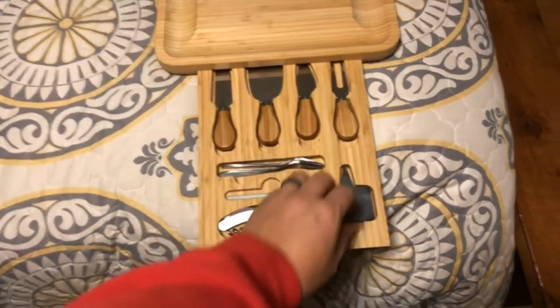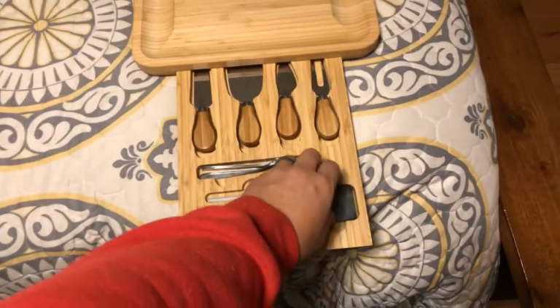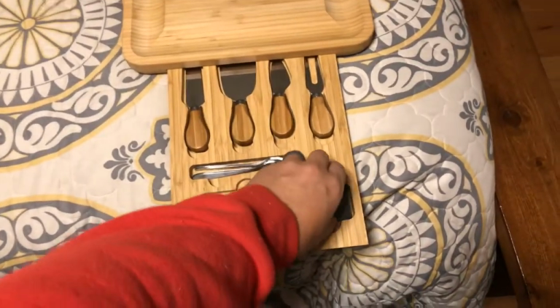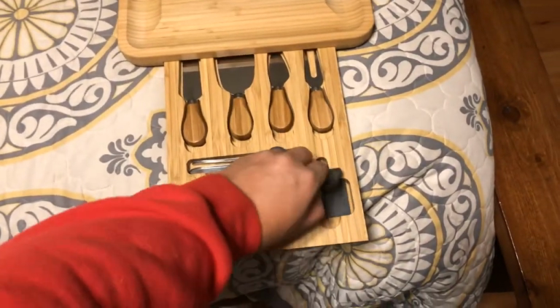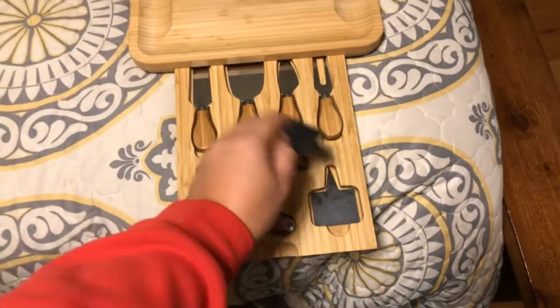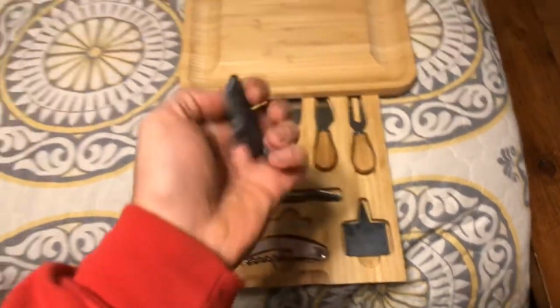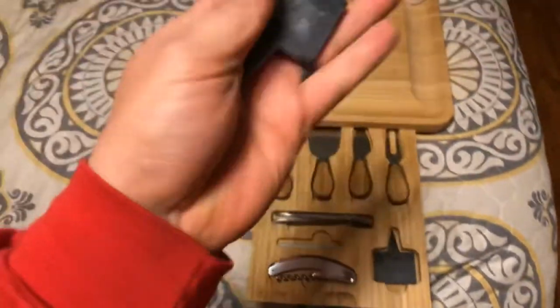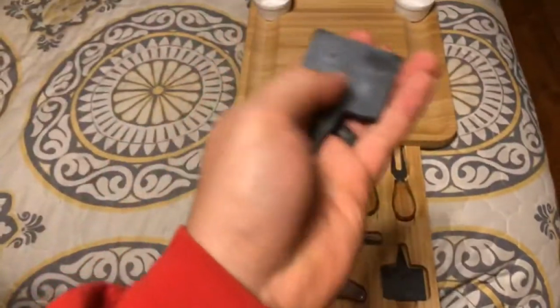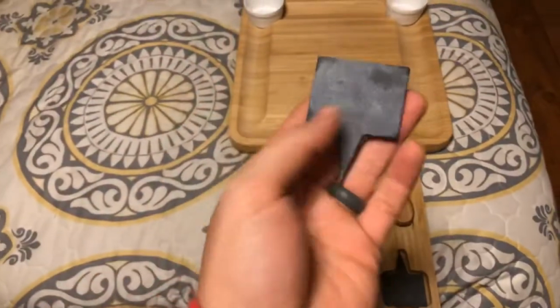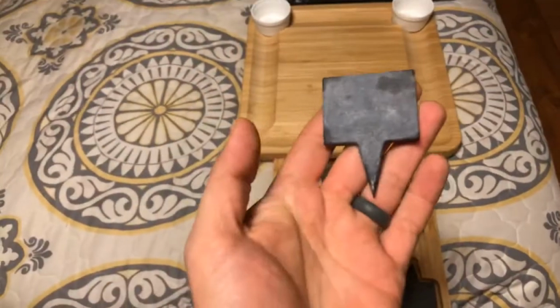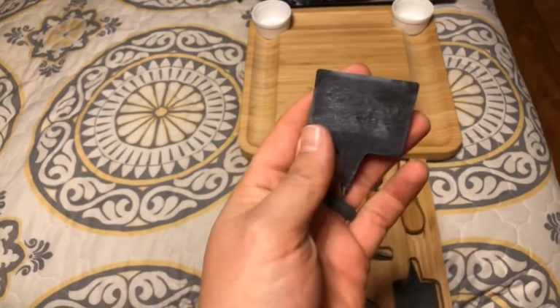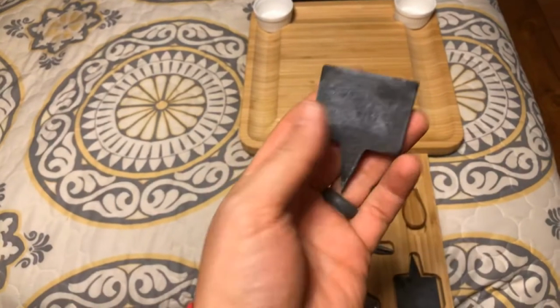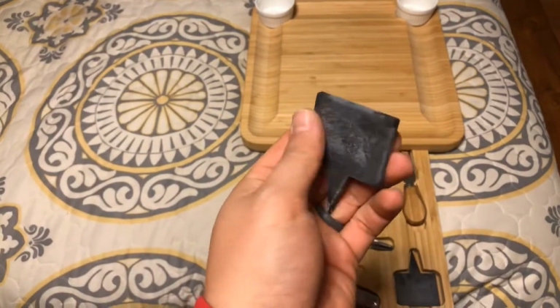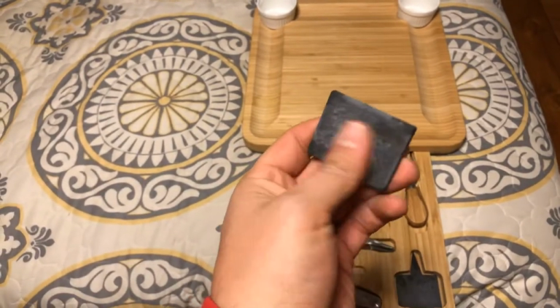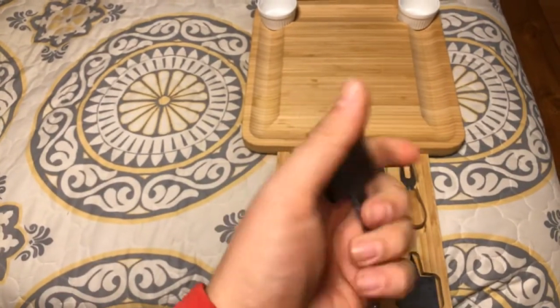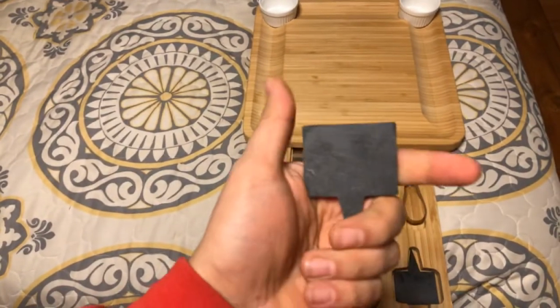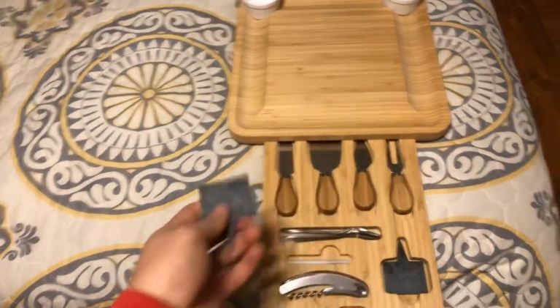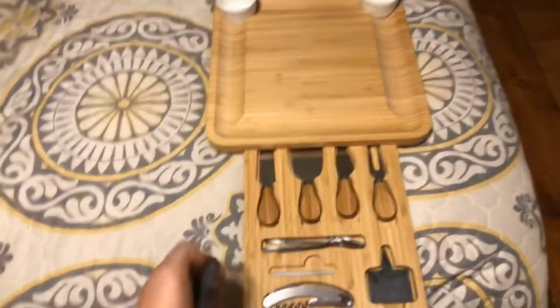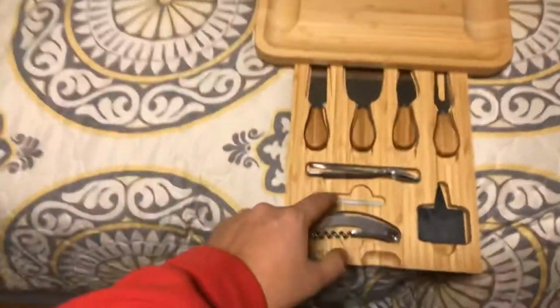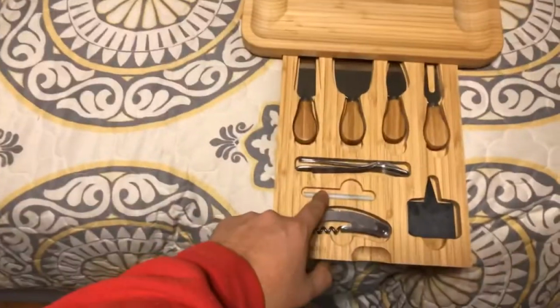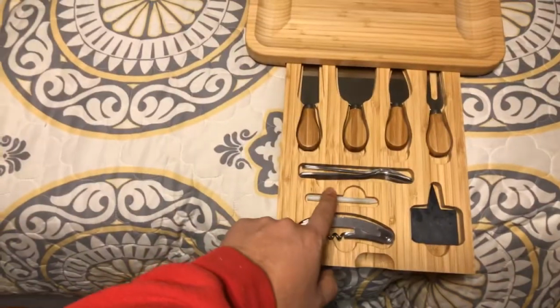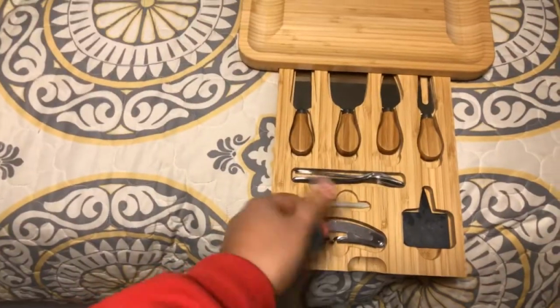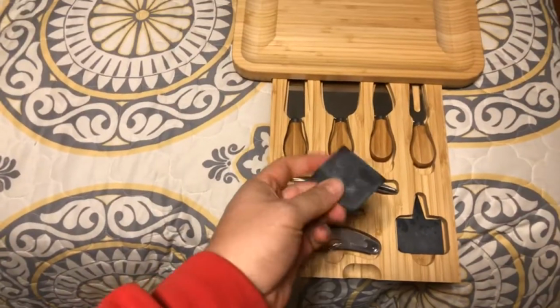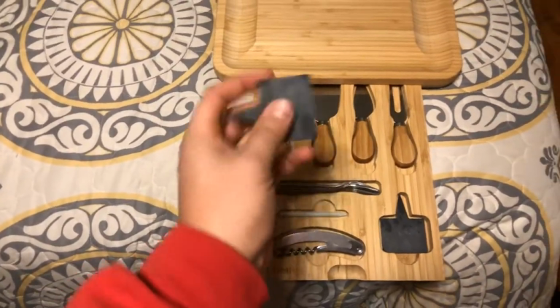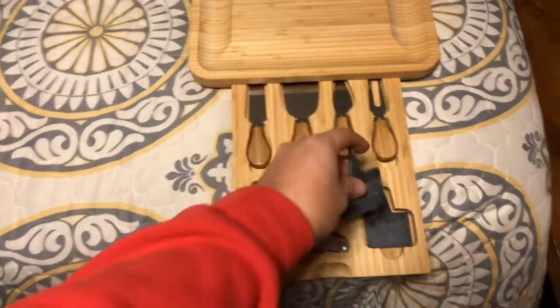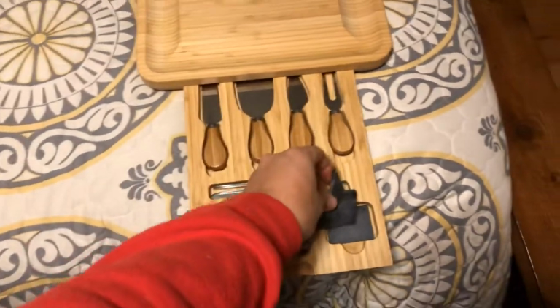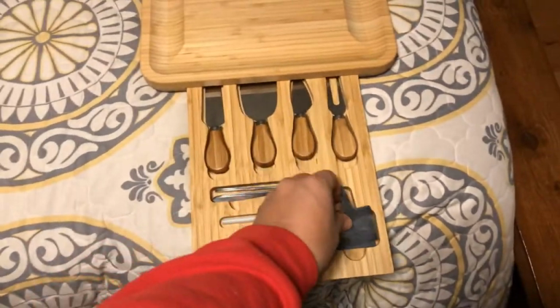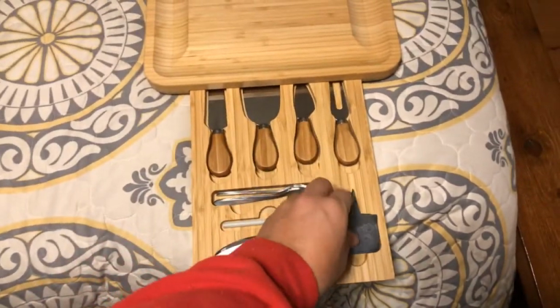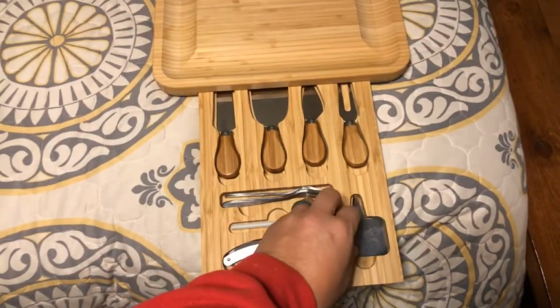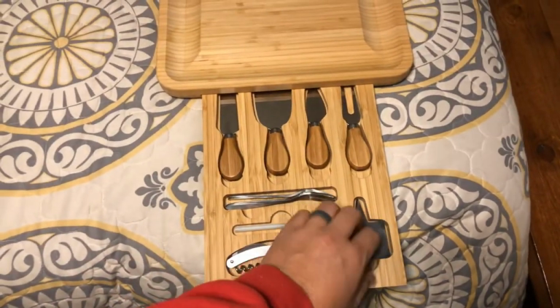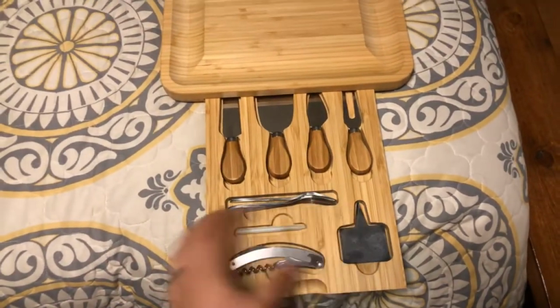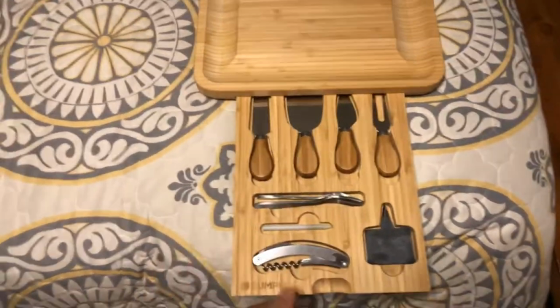There are two little slates that you can put inside with your cheeses, and you can use the included chalk to write on those and present a little bit.